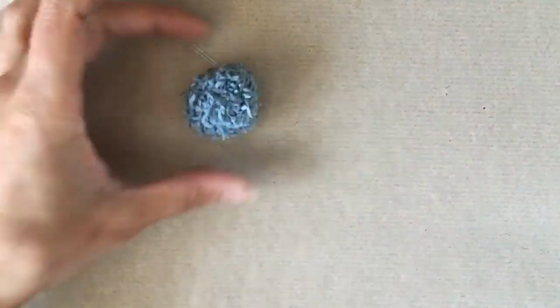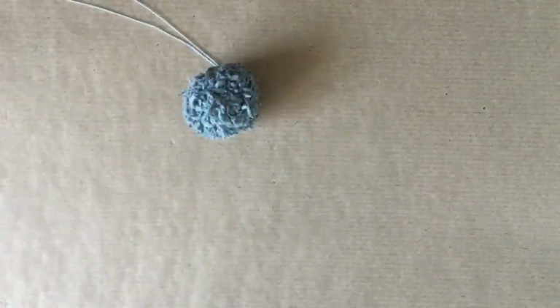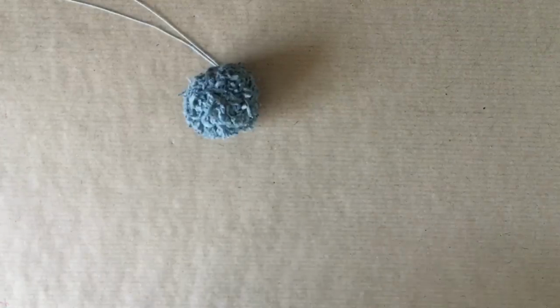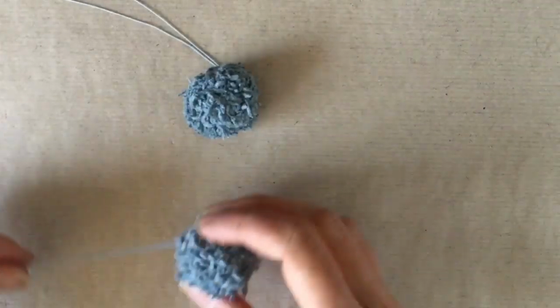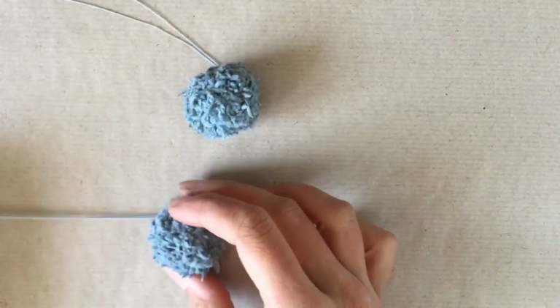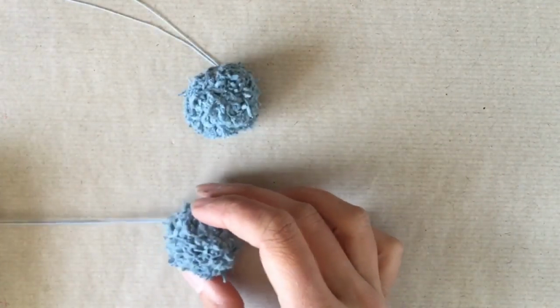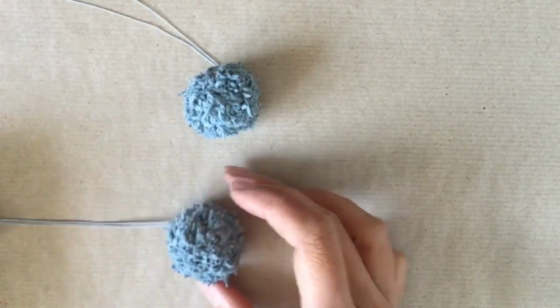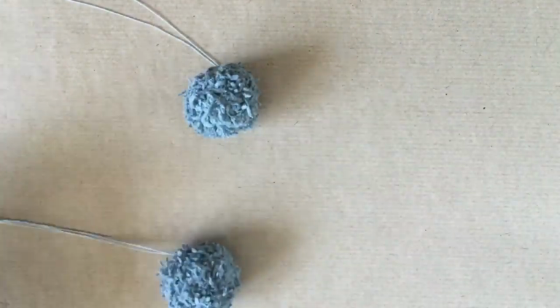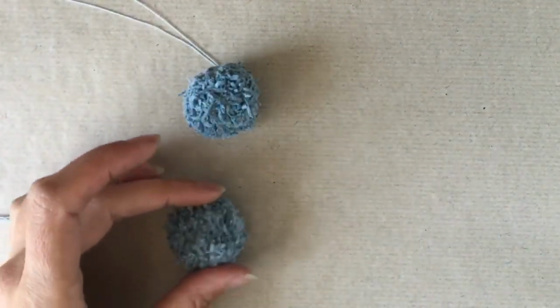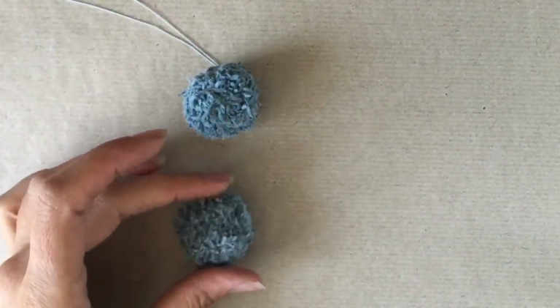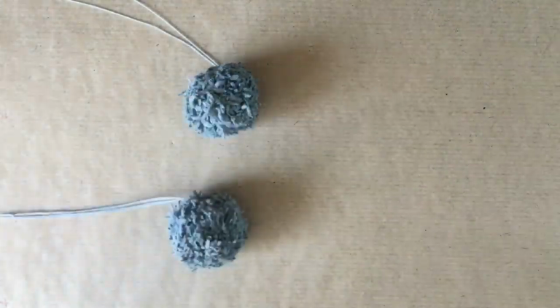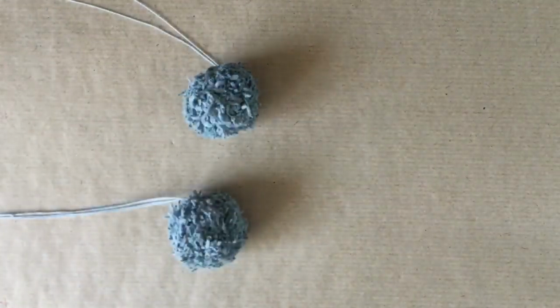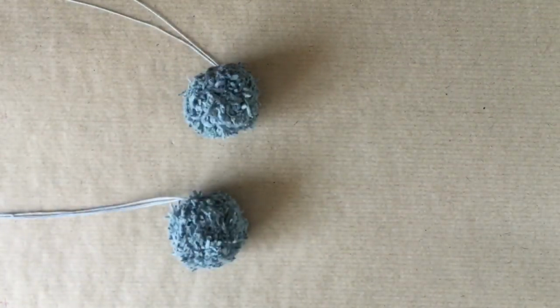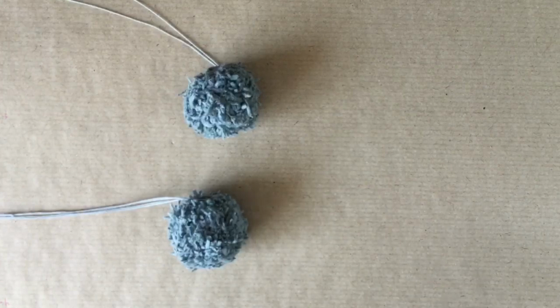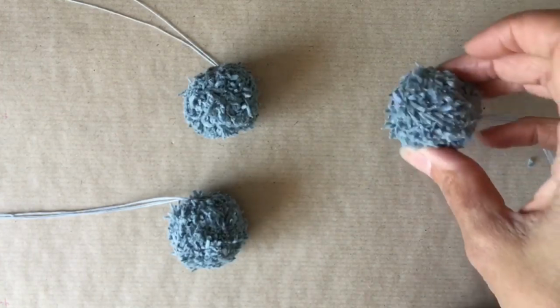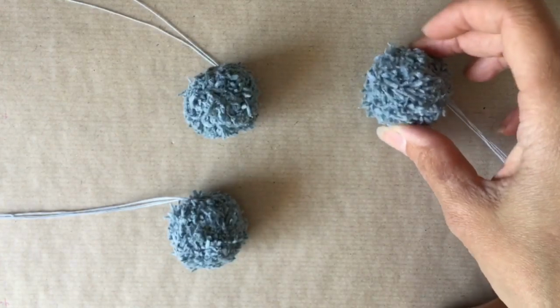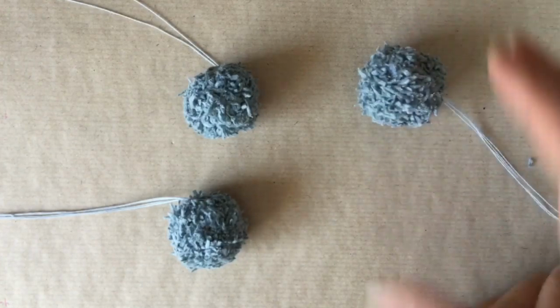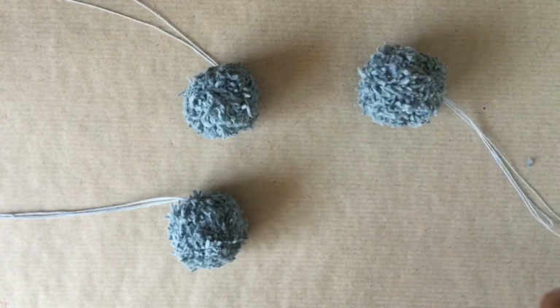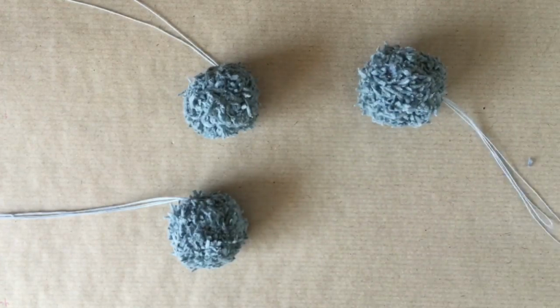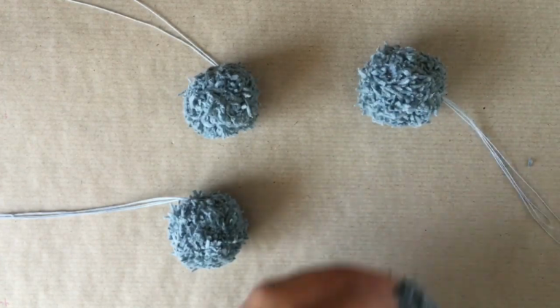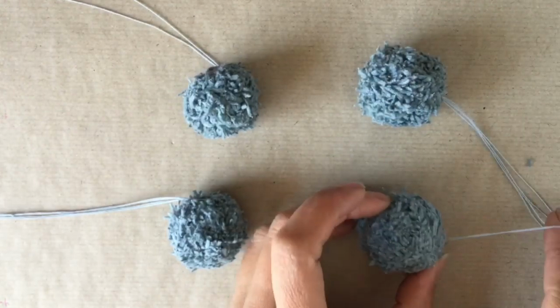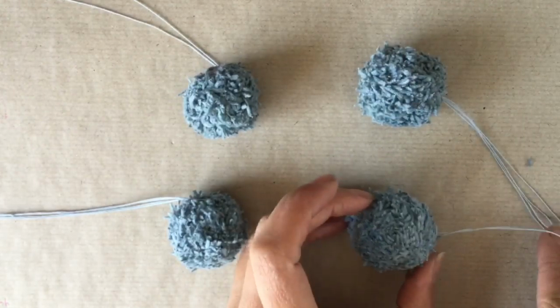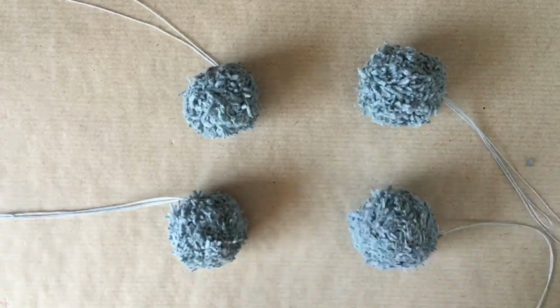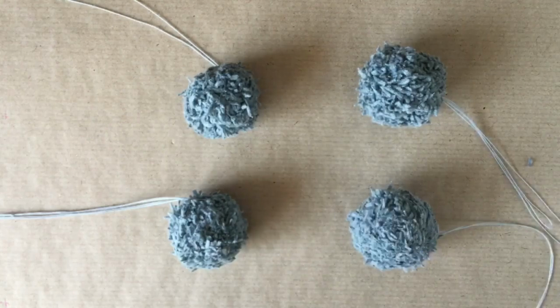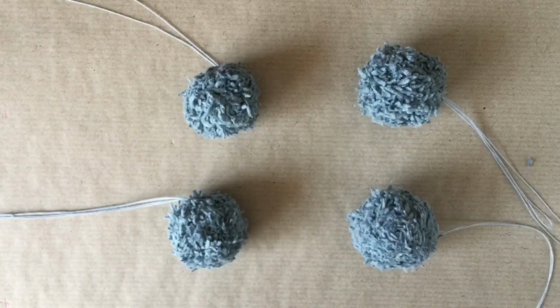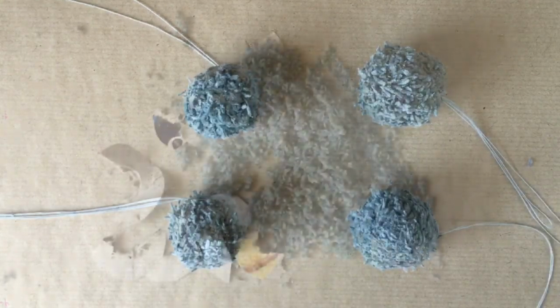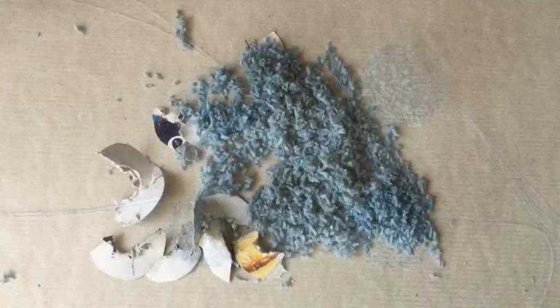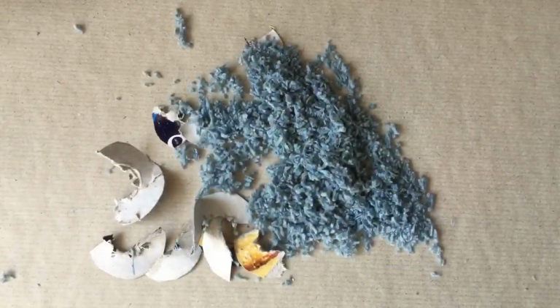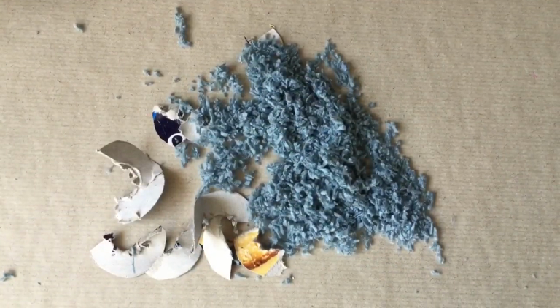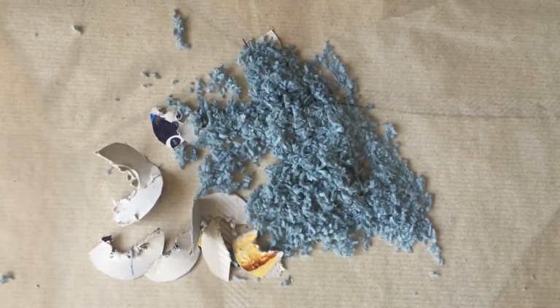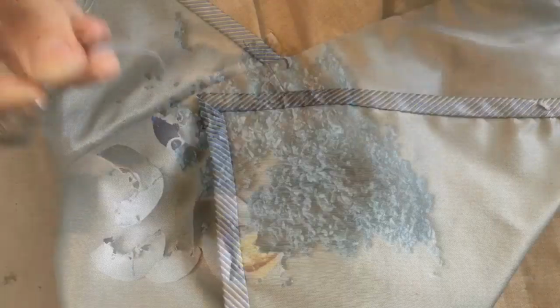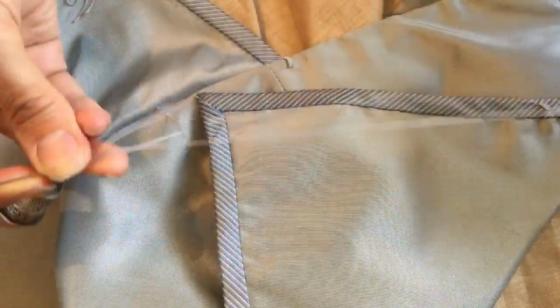And now you can see my completed pairs of pom-poms, which I'm very pleased with. So these are the two smaller ones, and these are the two slightly larger ones. And here's the debris from cutting them down.